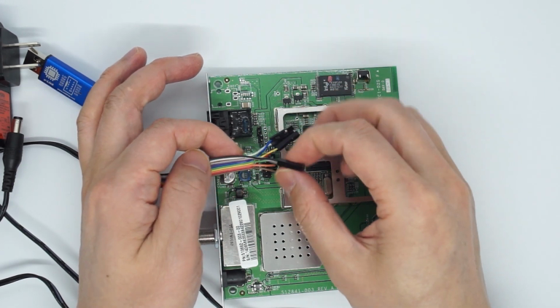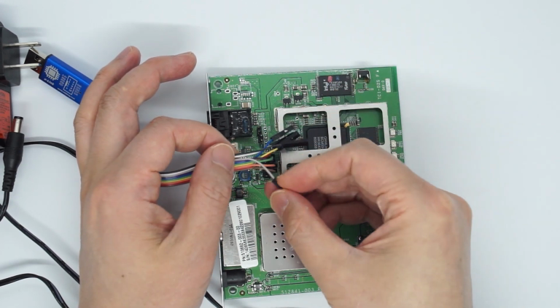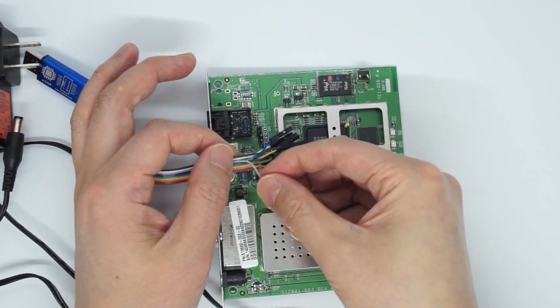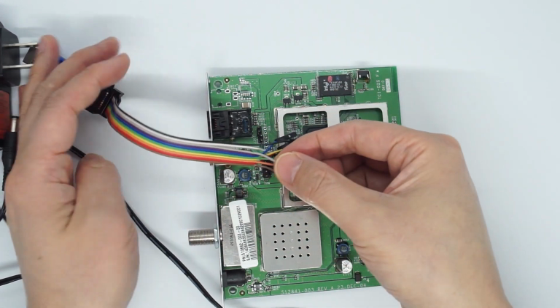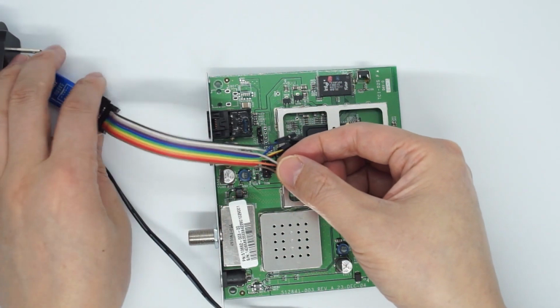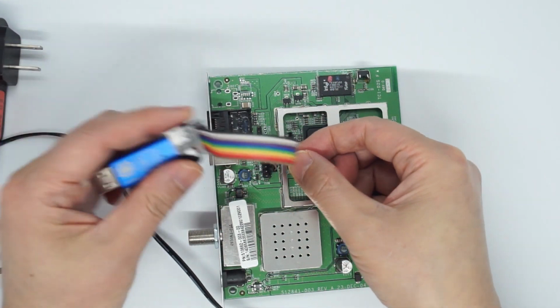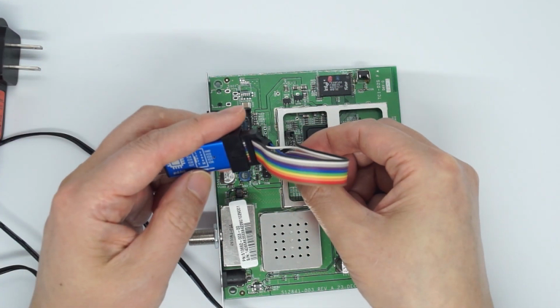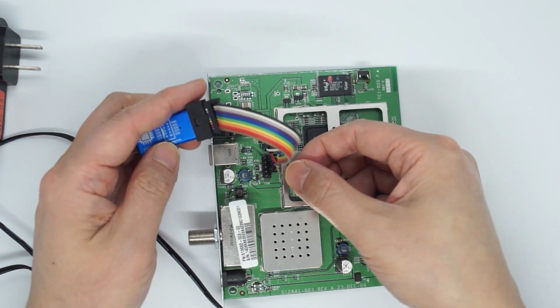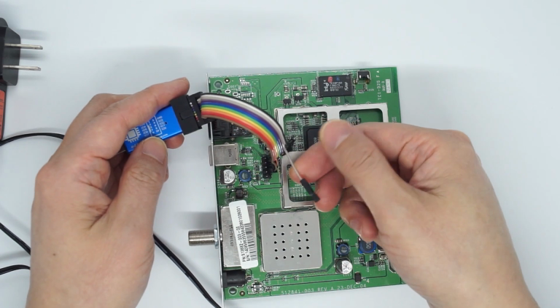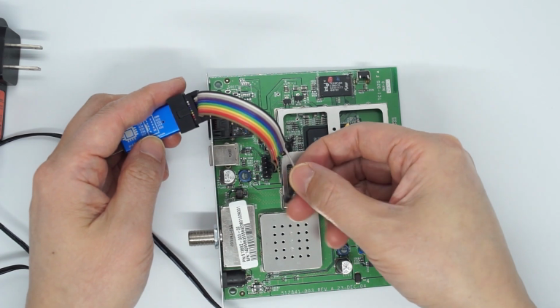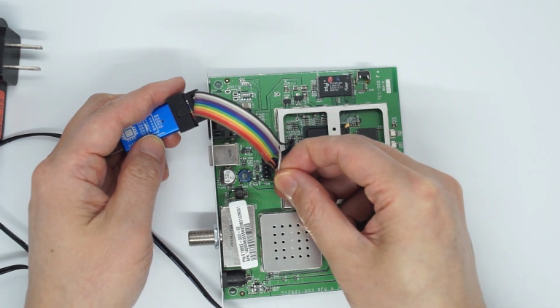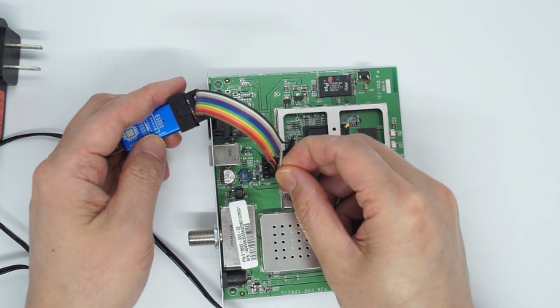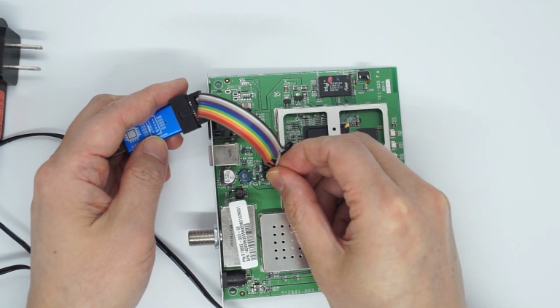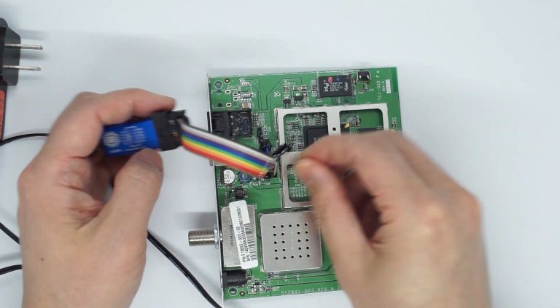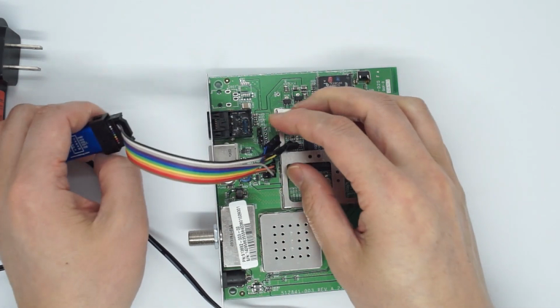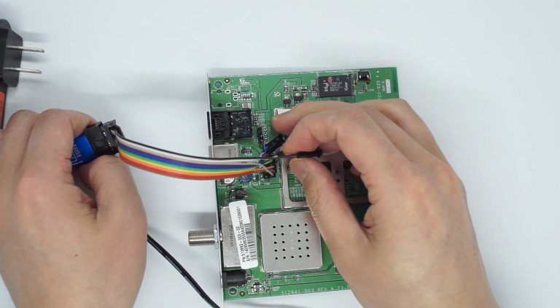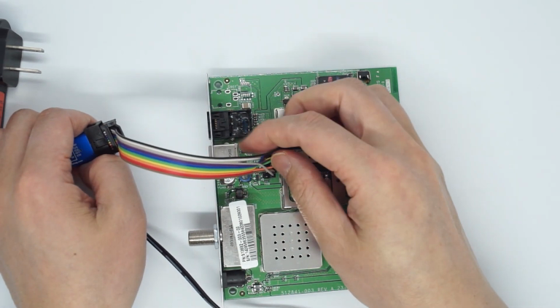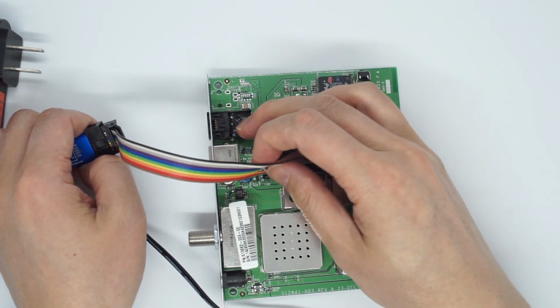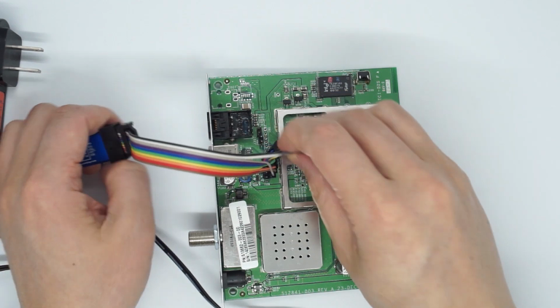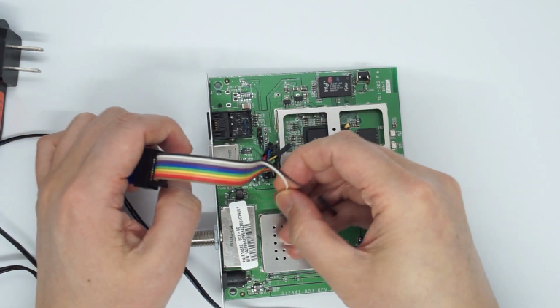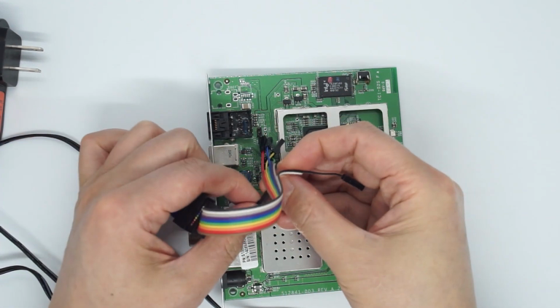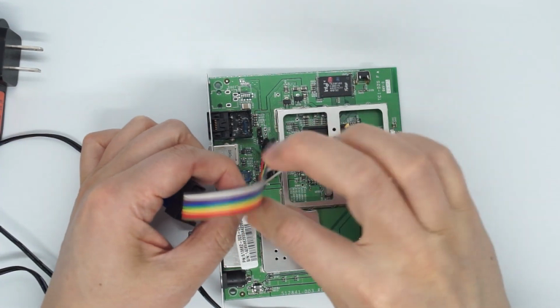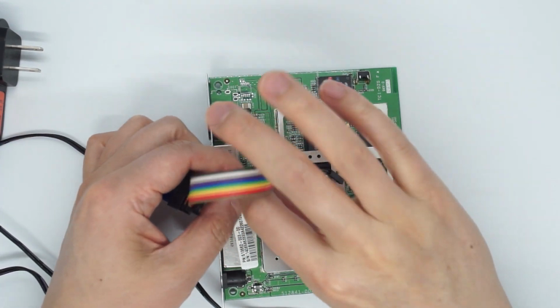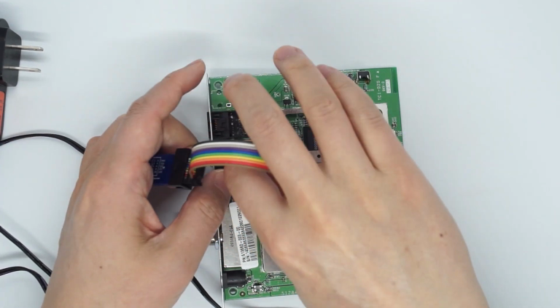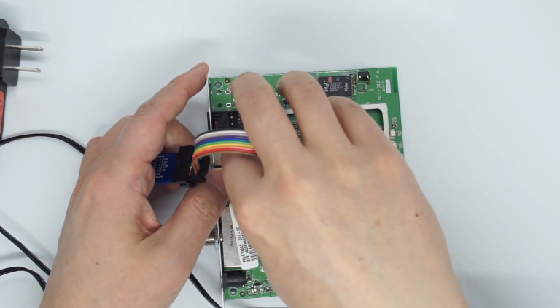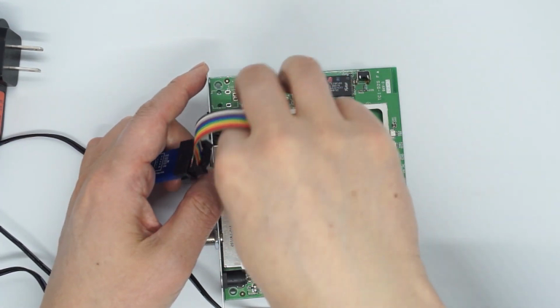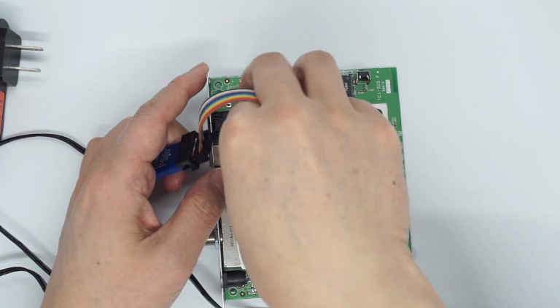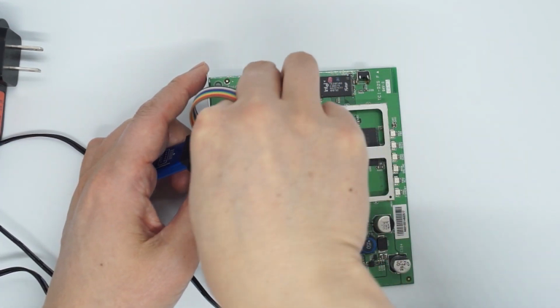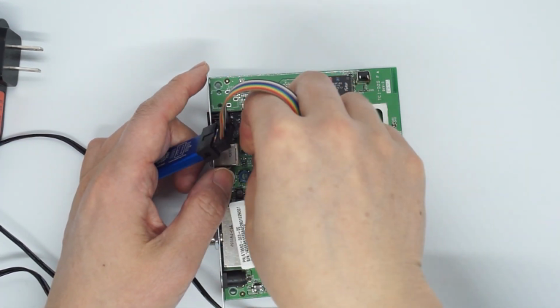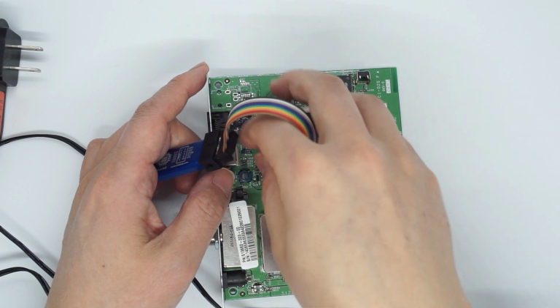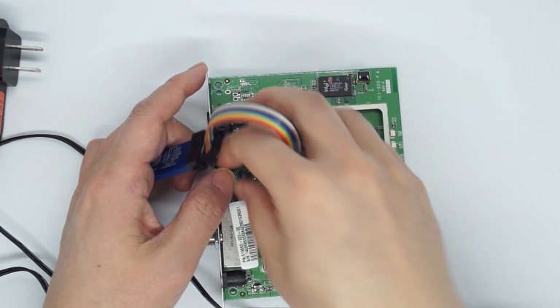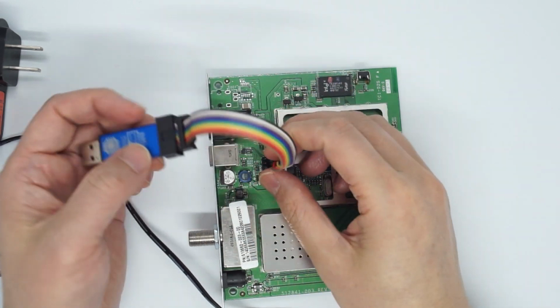The next pin is TRST, which is IO4 — it's gray and goes to pin 1. Another pin is ground, which goes to any of the ground pins. So this is how I connect it.